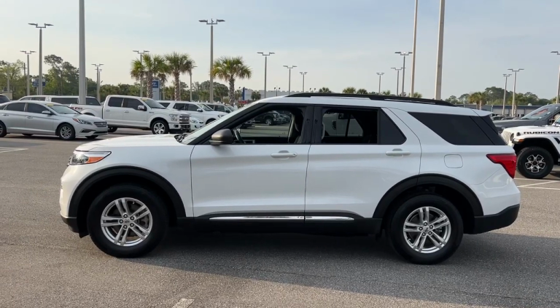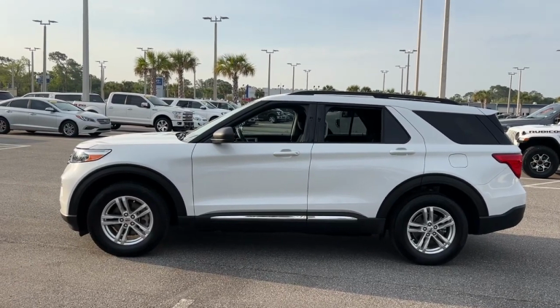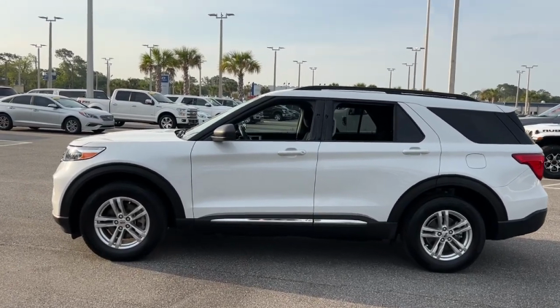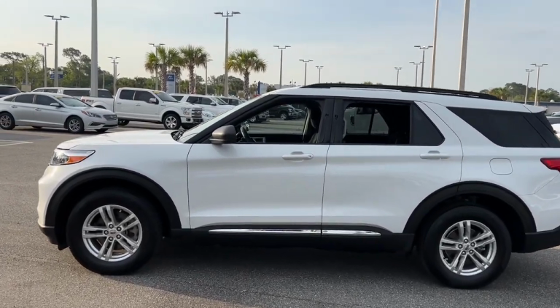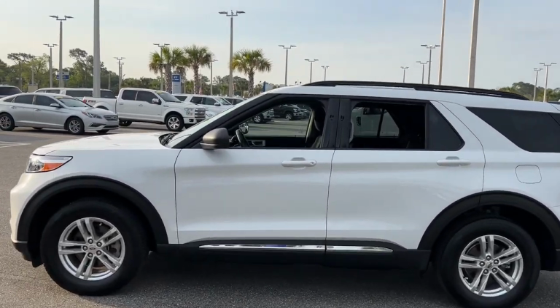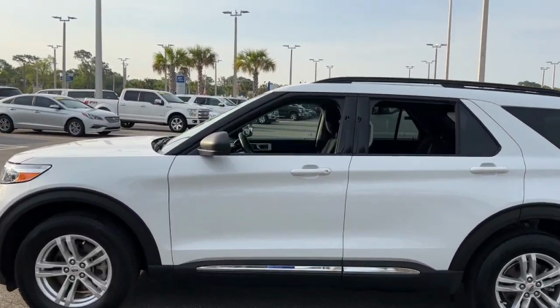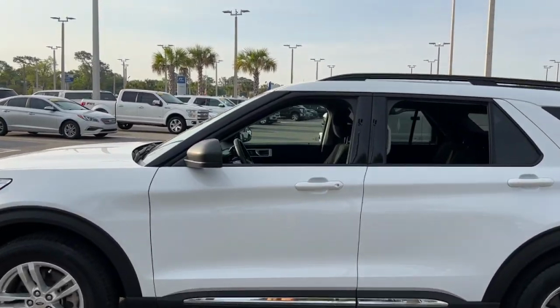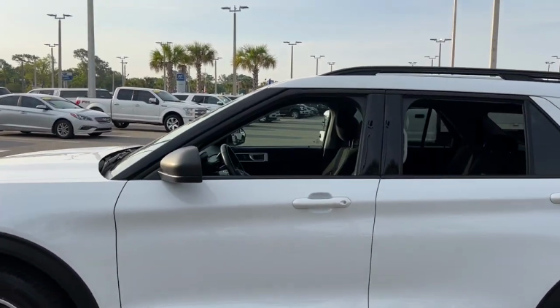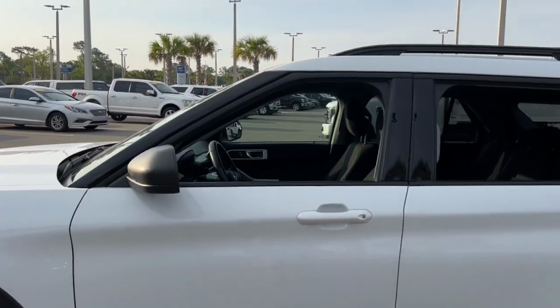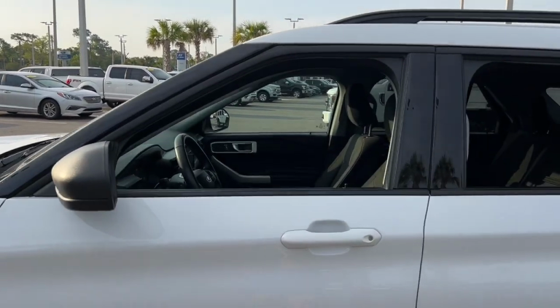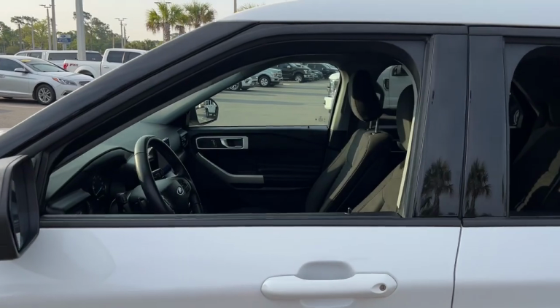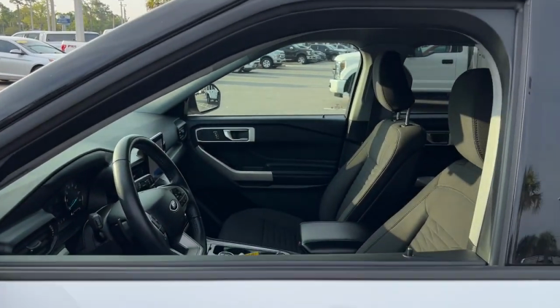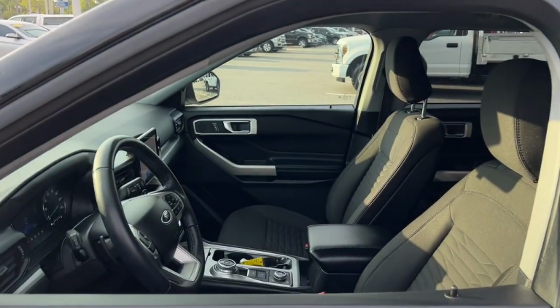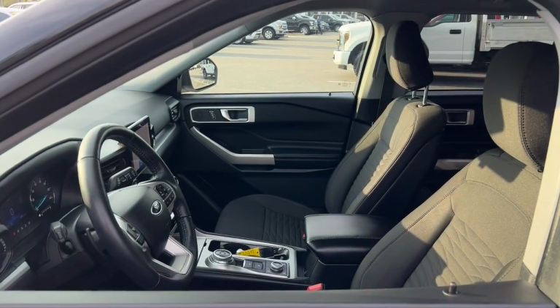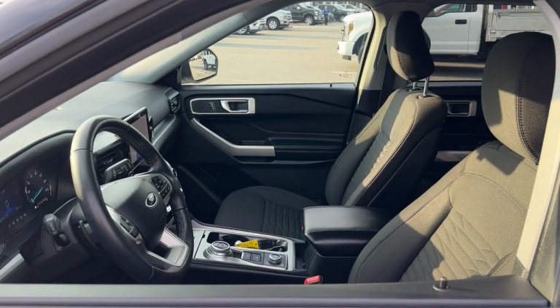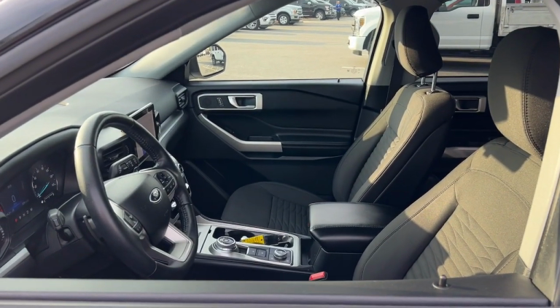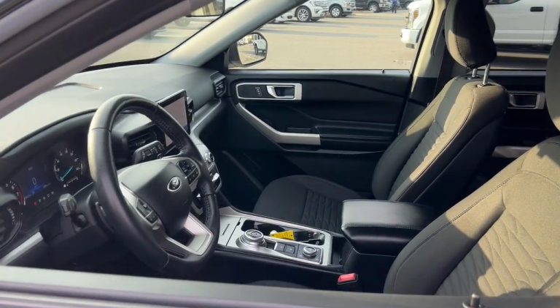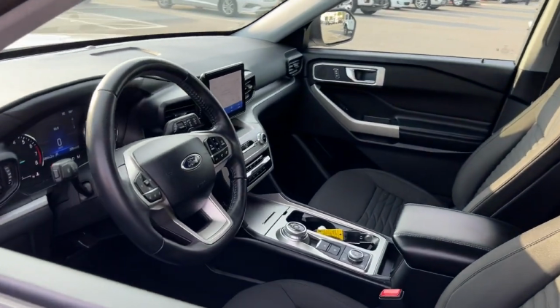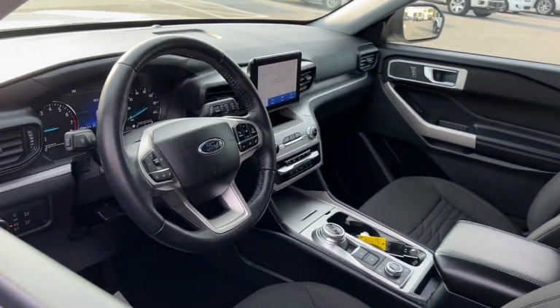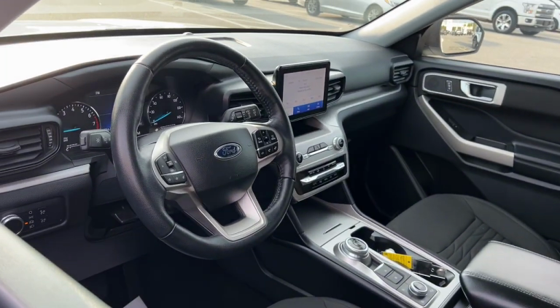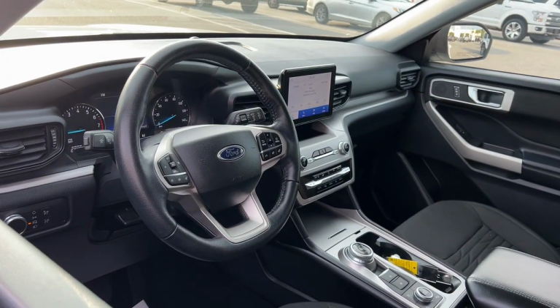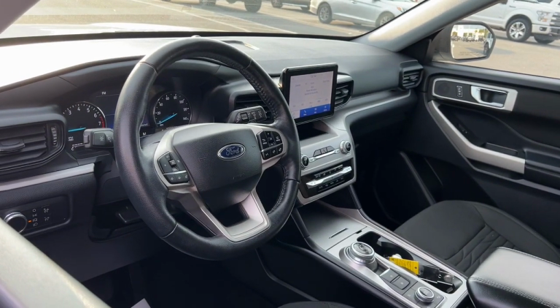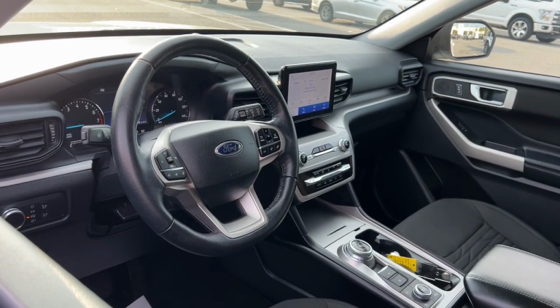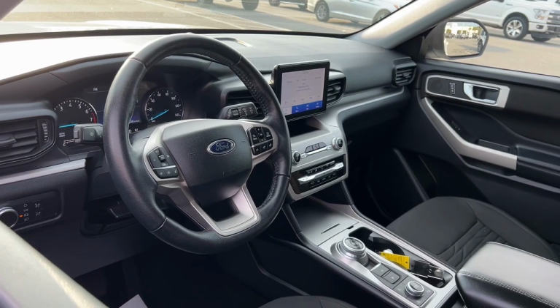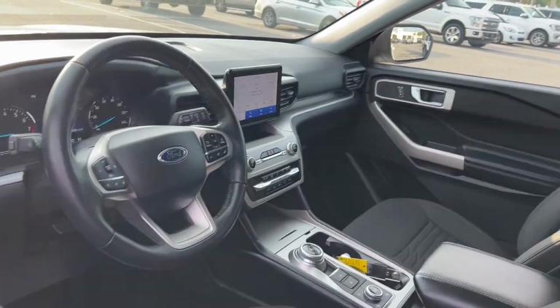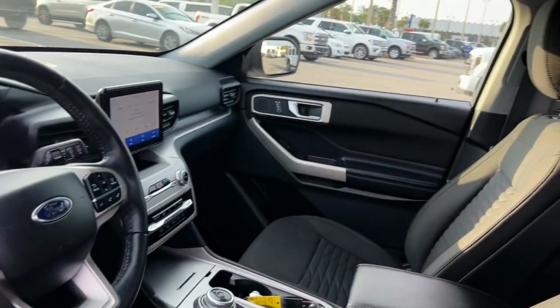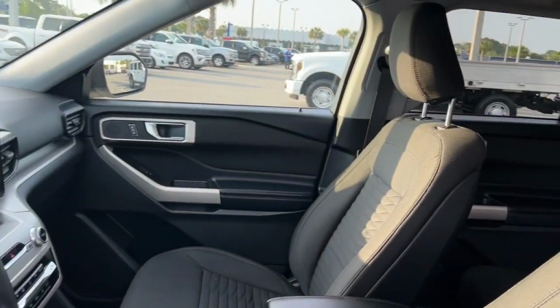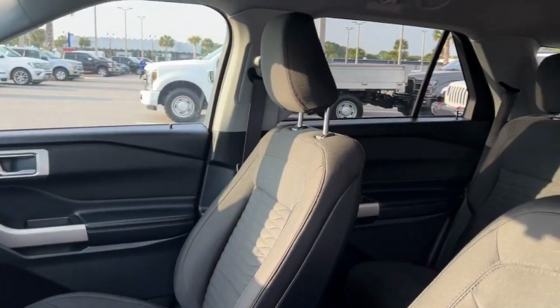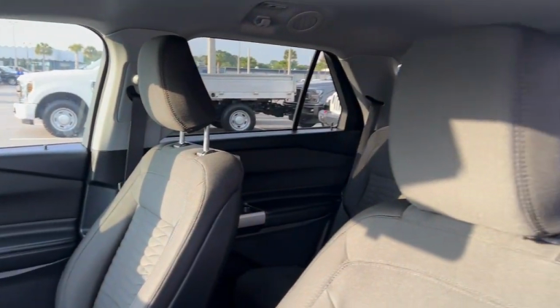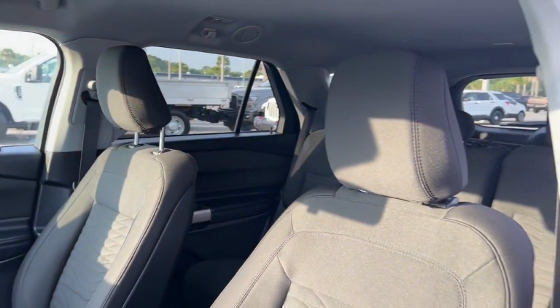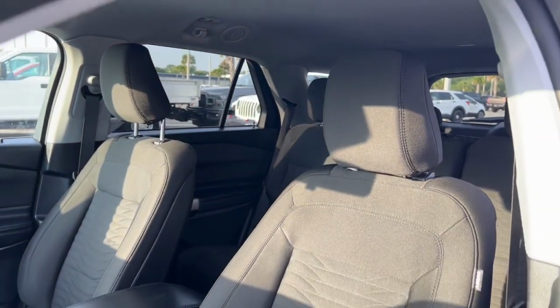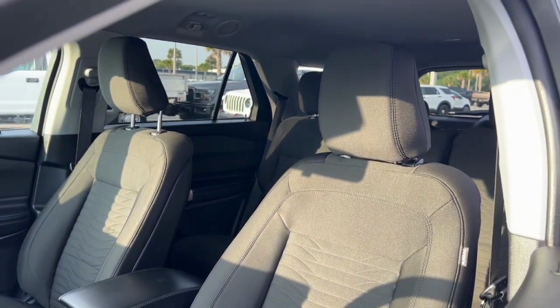This handsome mid-size SUV offers a solid, comfortable ride and options that let you customize capabilities such as towing and intelligent all-wheel drive. The following are some of this vehicle's highlighted options.